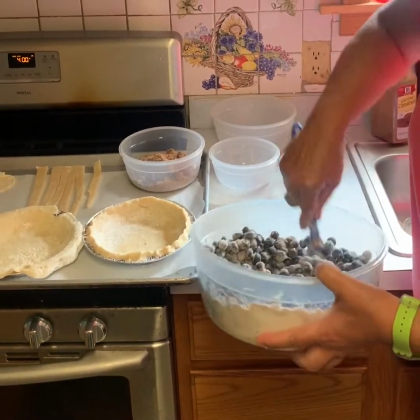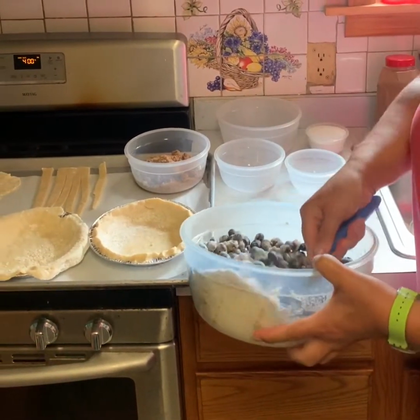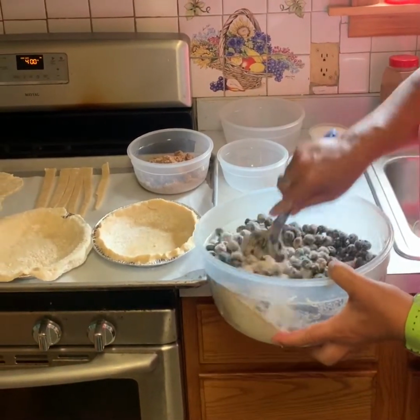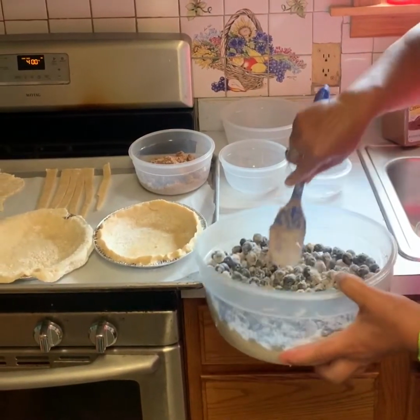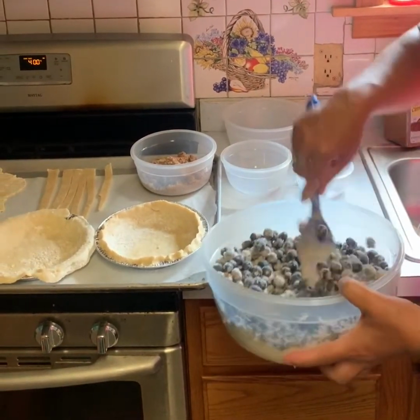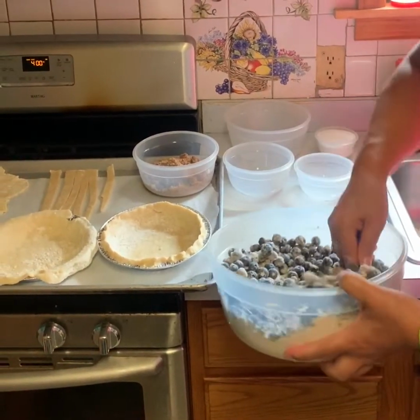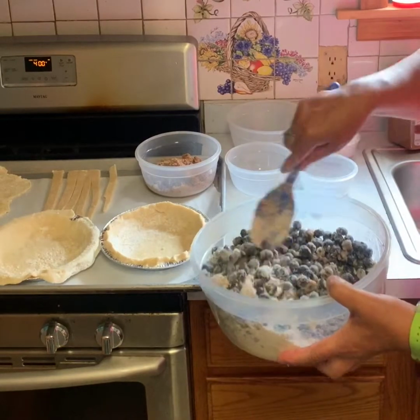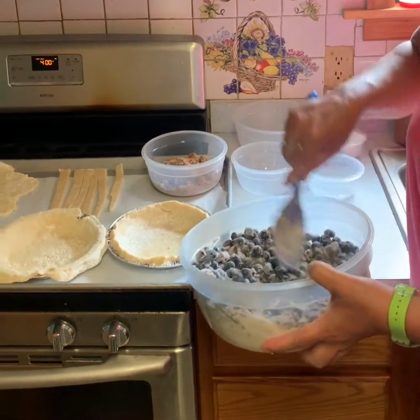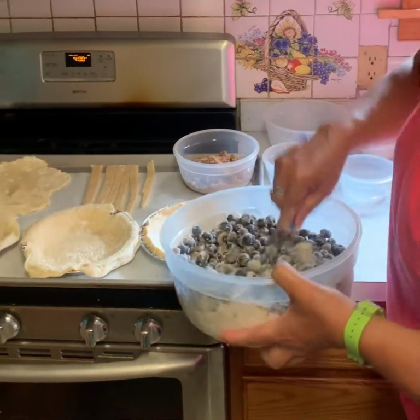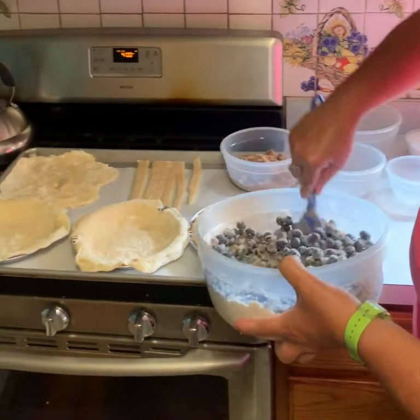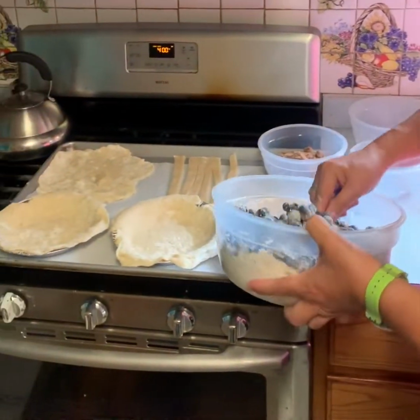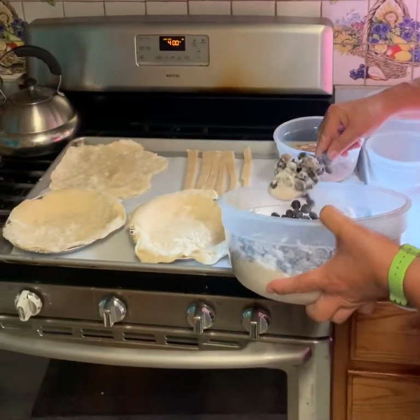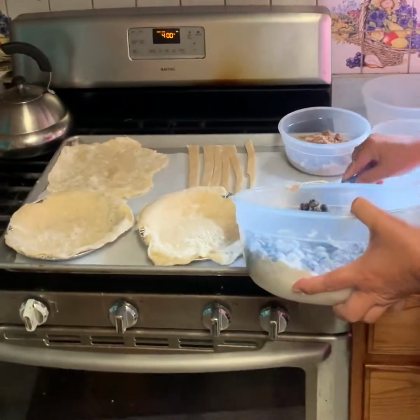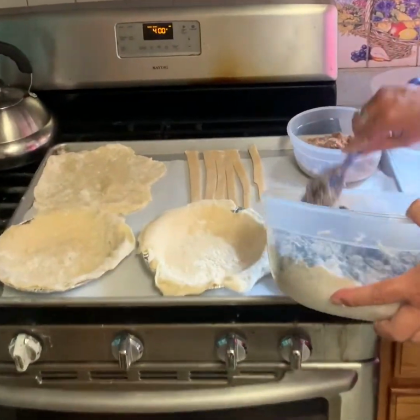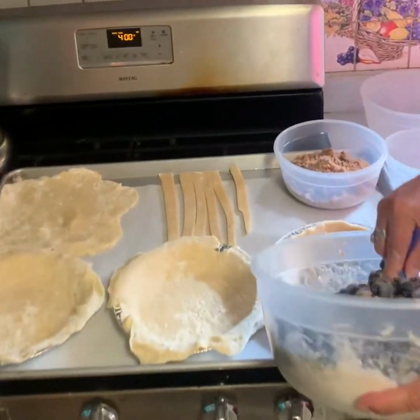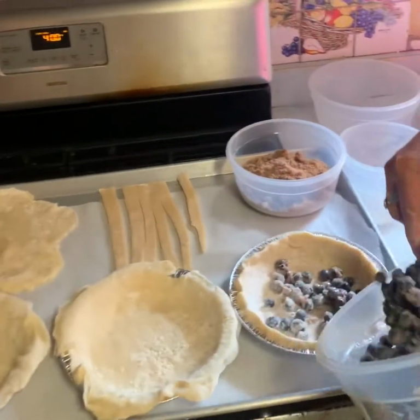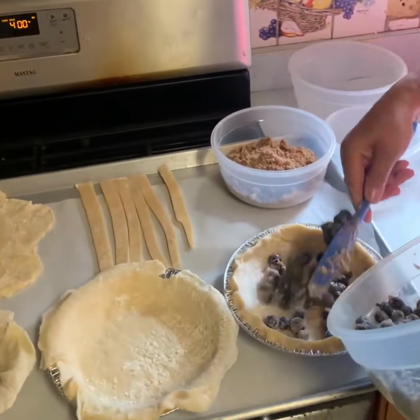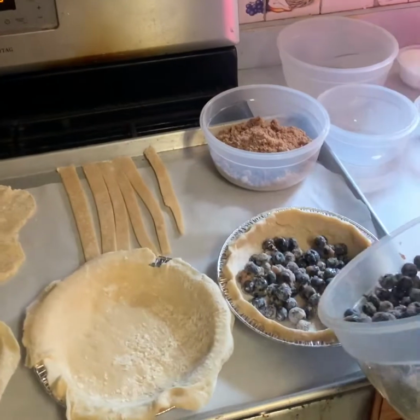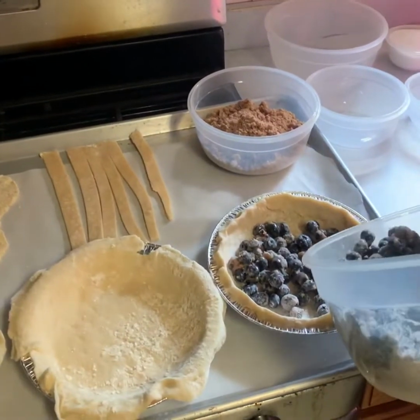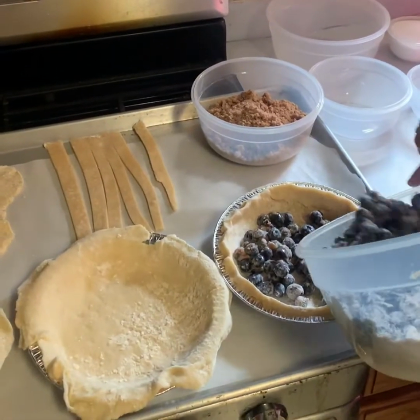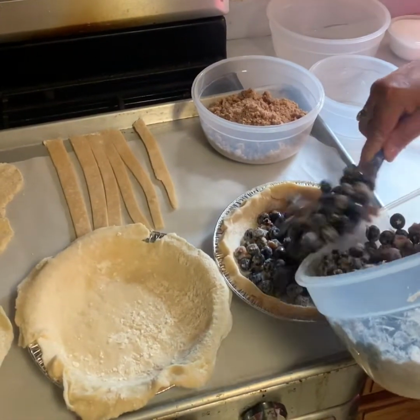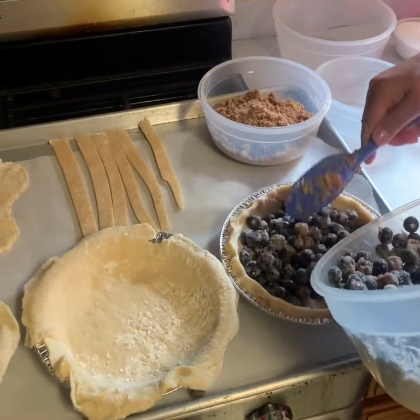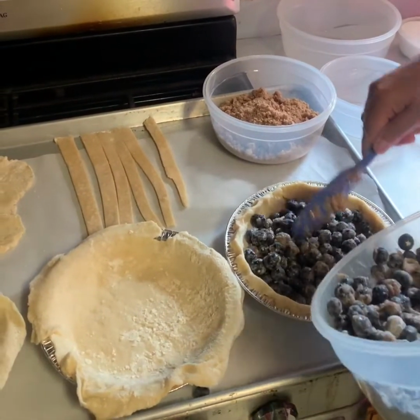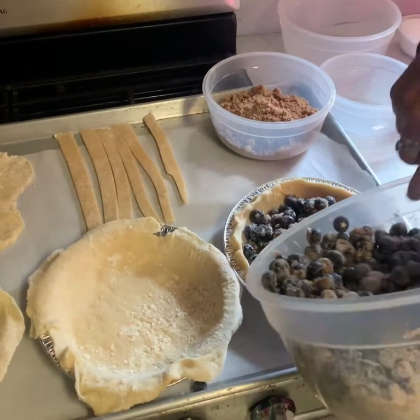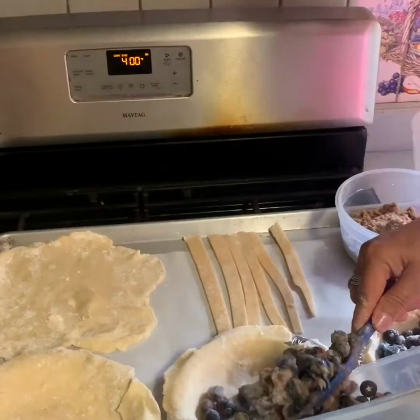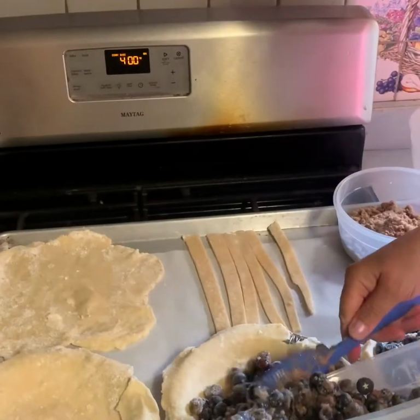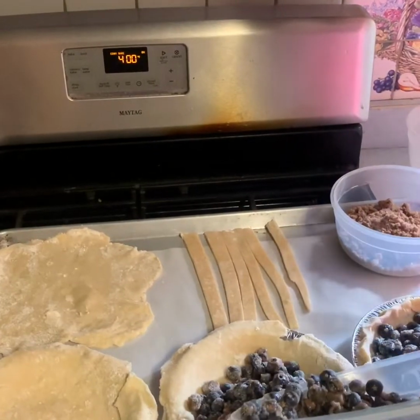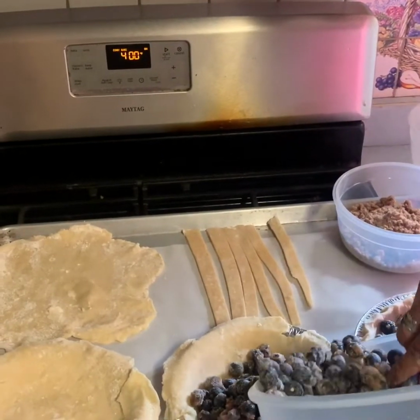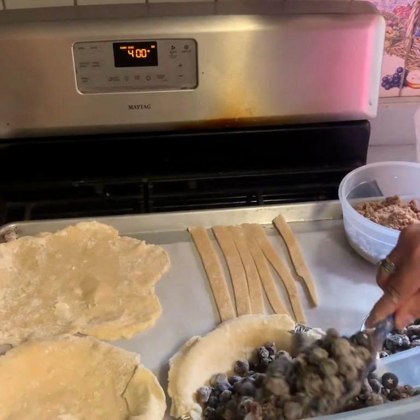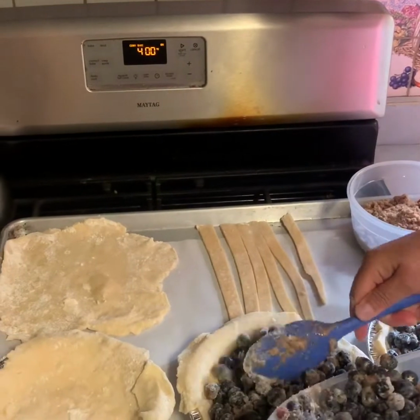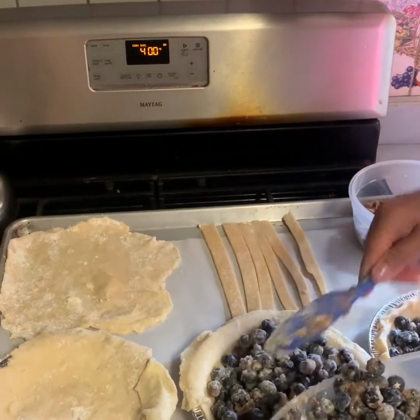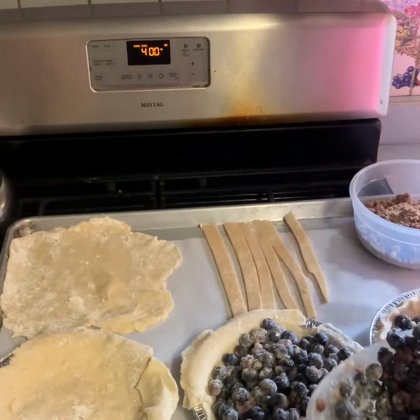Now we're mixing it all together — it's sticking to our blueberries — and now we are pouring it into our pie crust. So here we go. This pie right here is going to be a blueberry lattice pie.